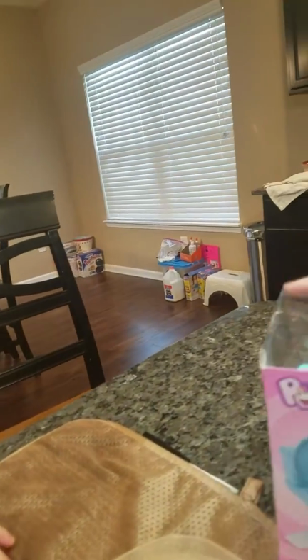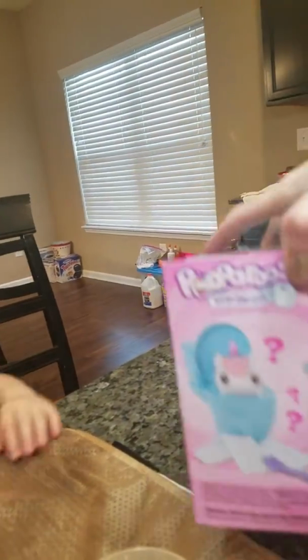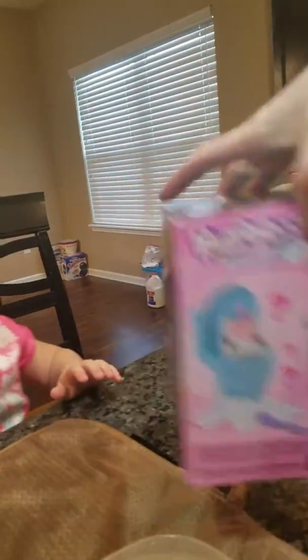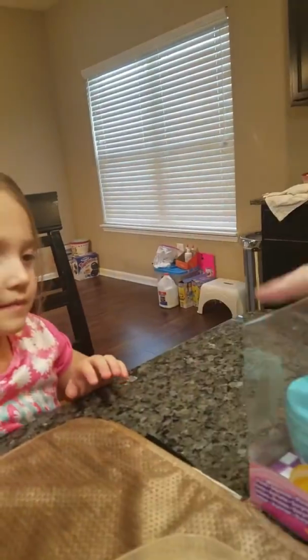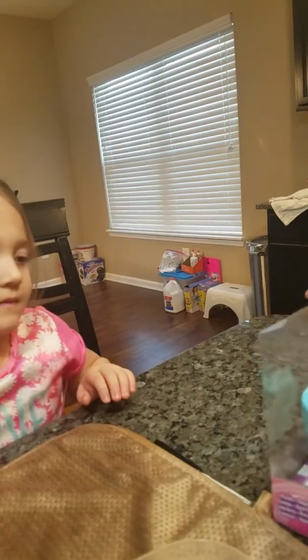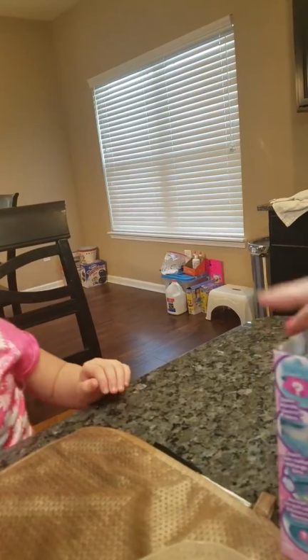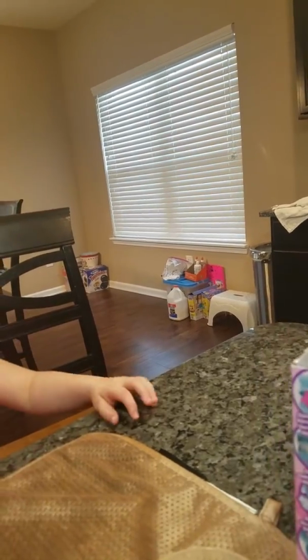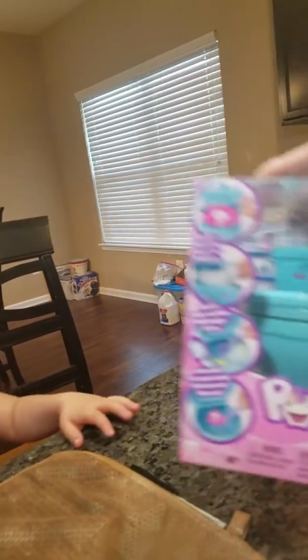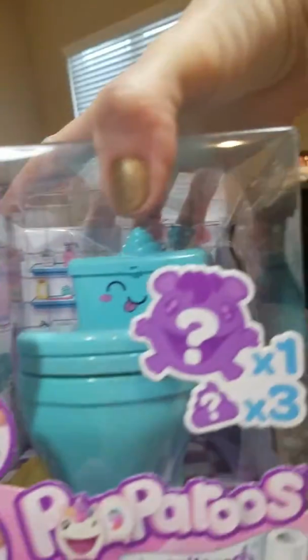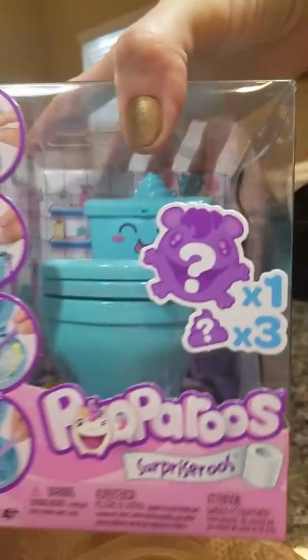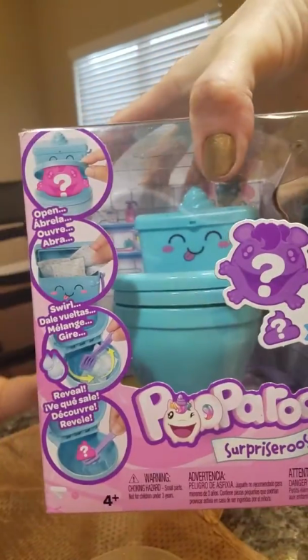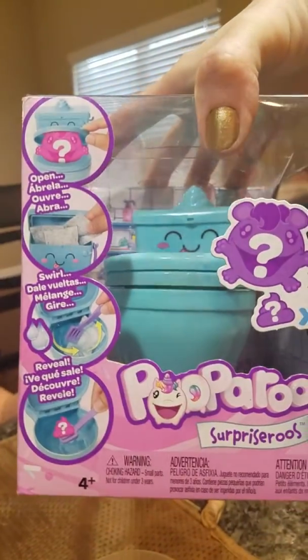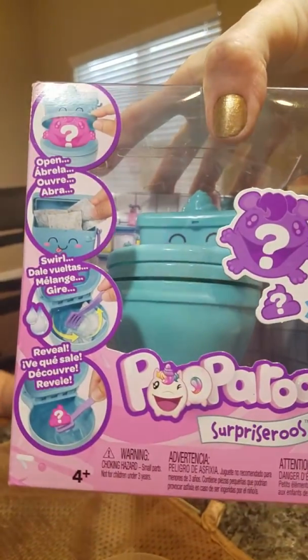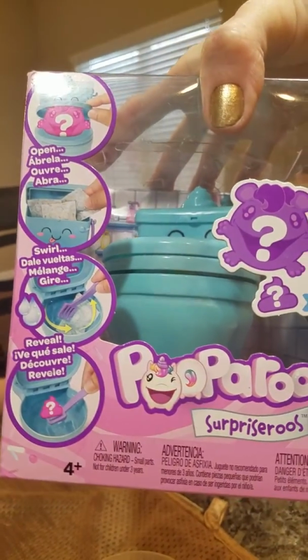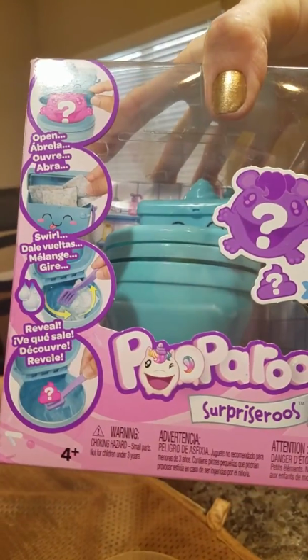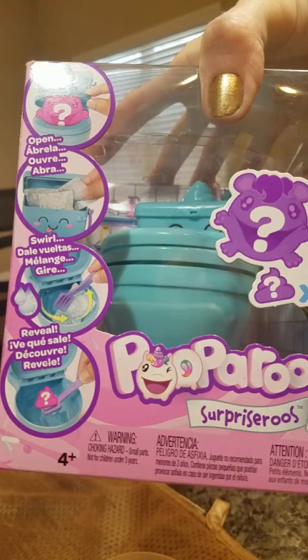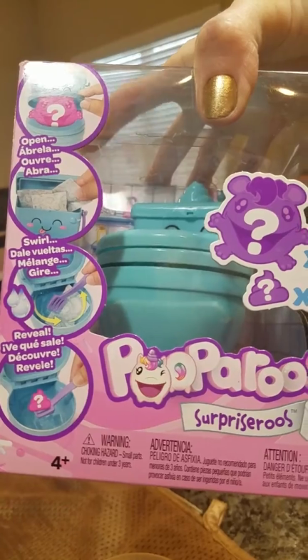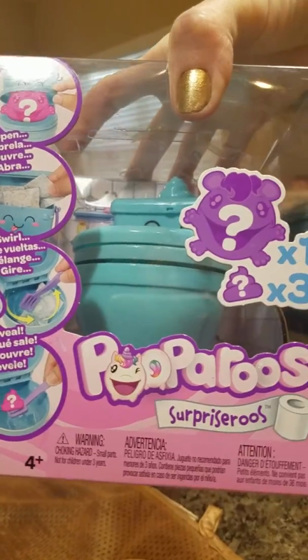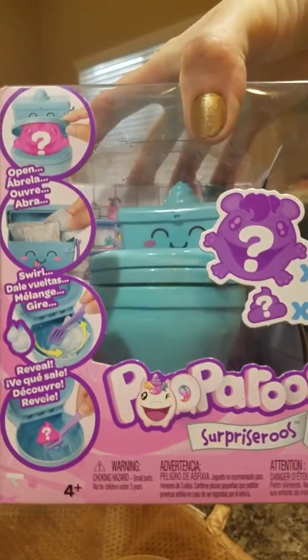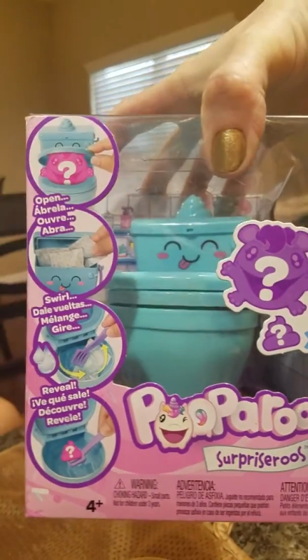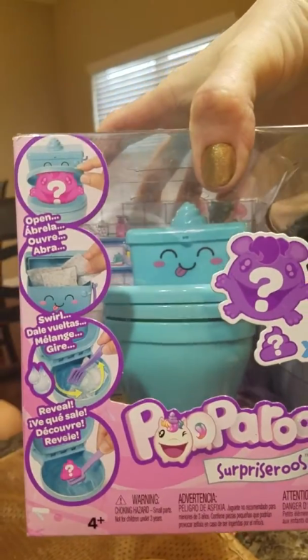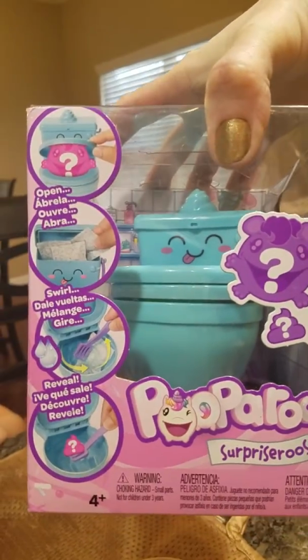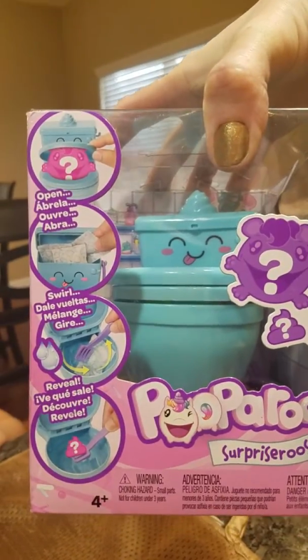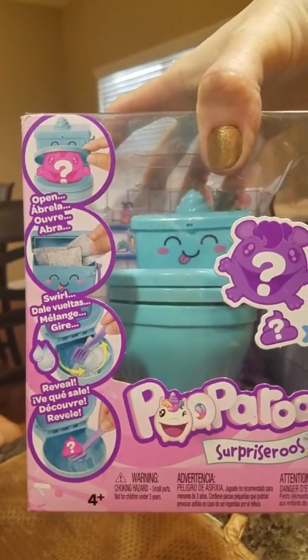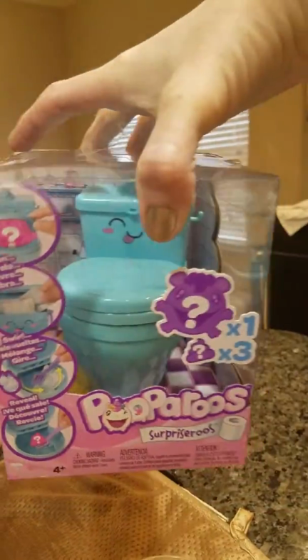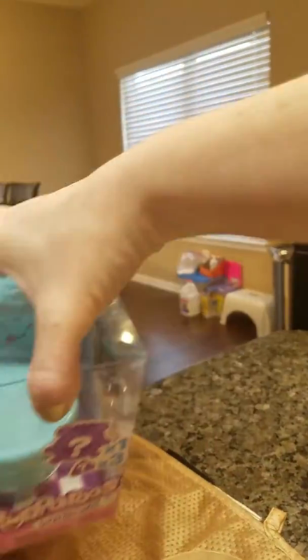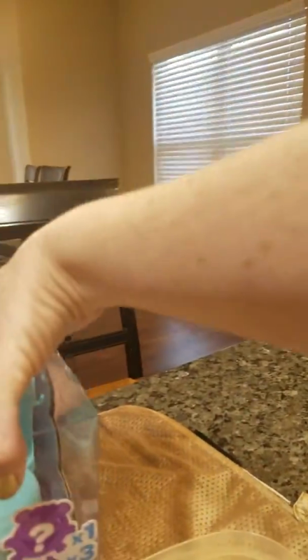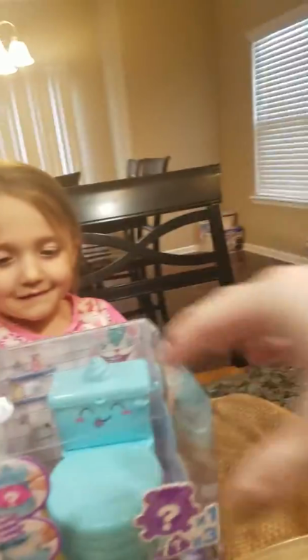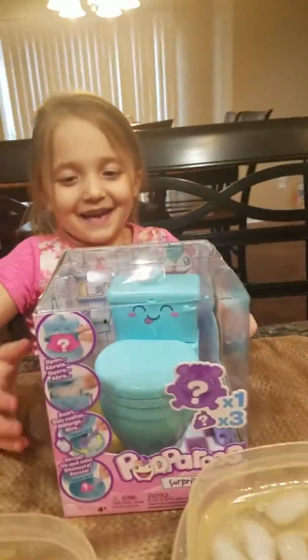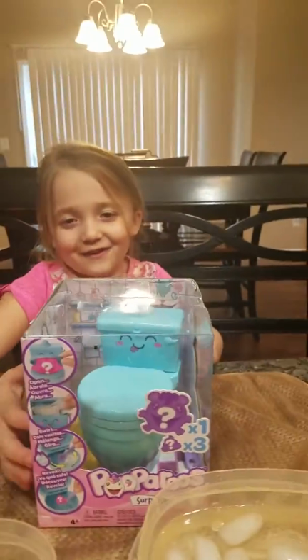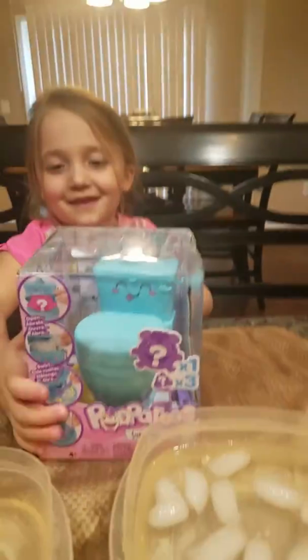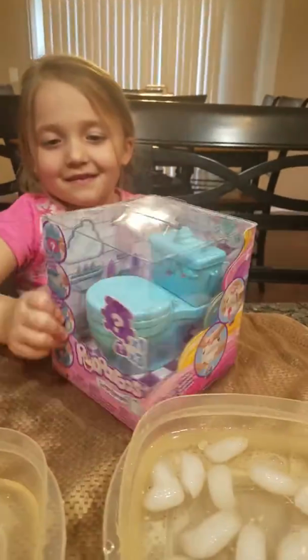The instructions say that you open it up and see what's in the toilet, and then you take the packages out of the back and swirl them in water and then it reveals. Let's go ahead and open it up and see what happens.